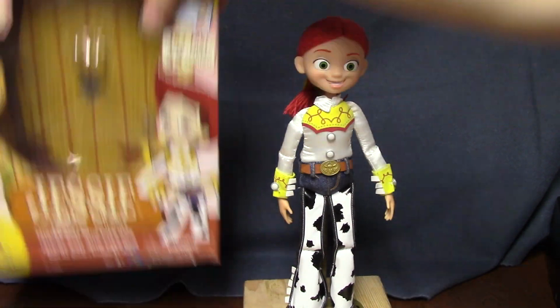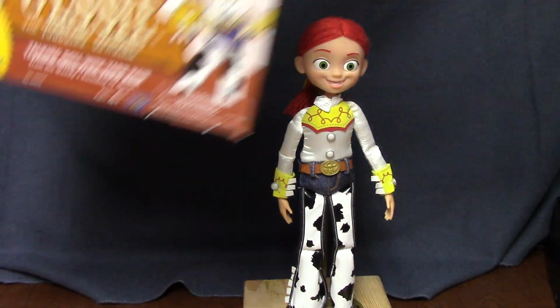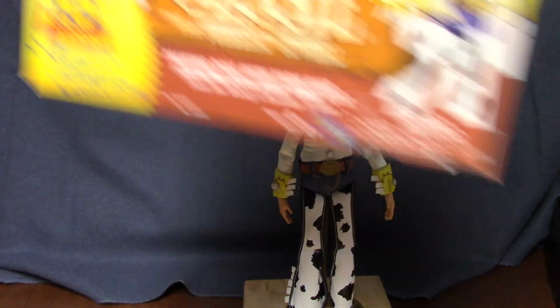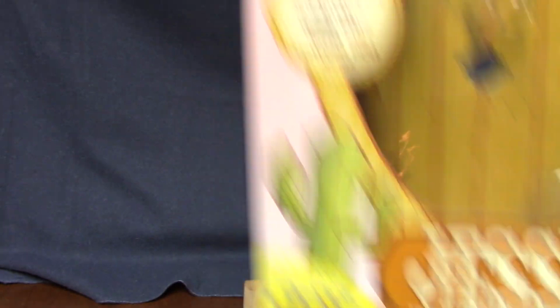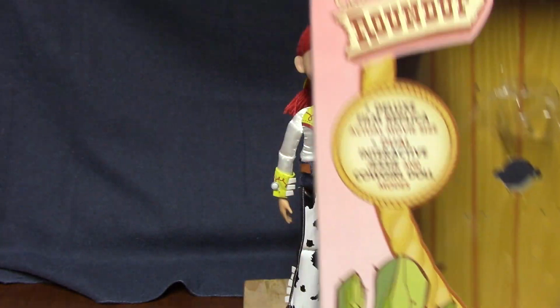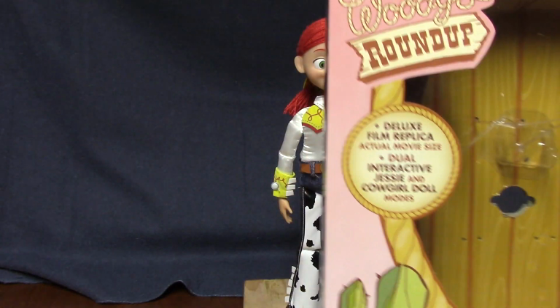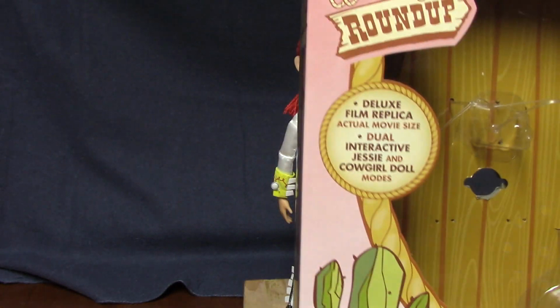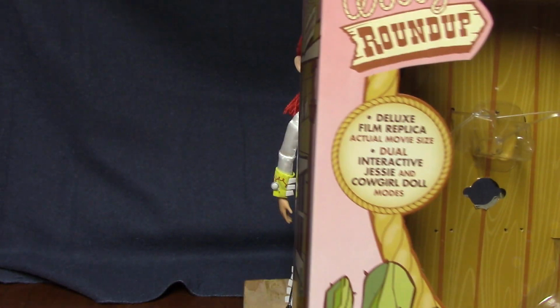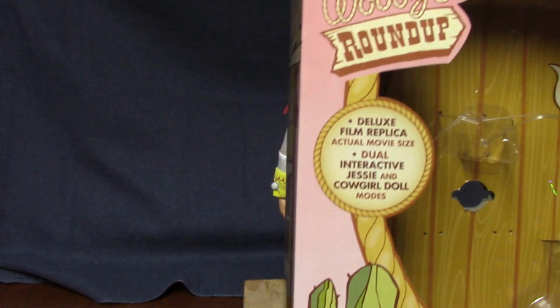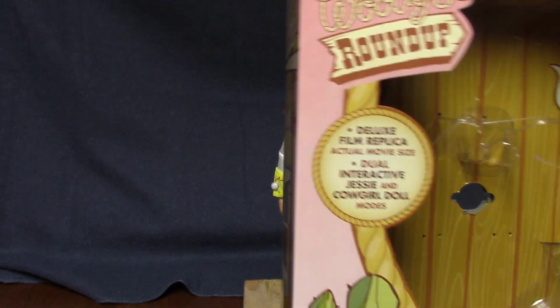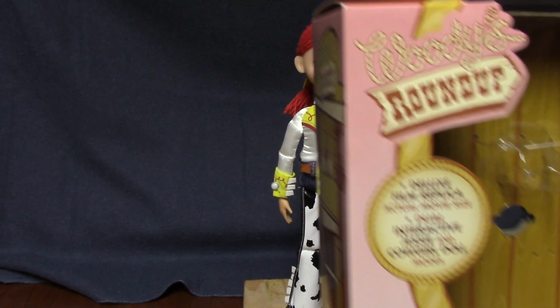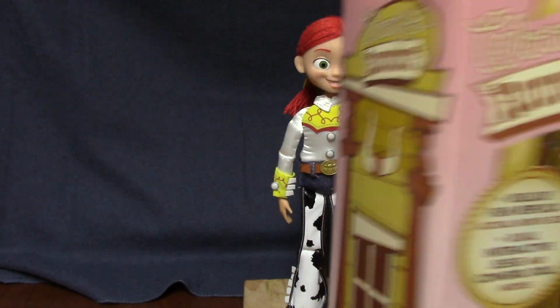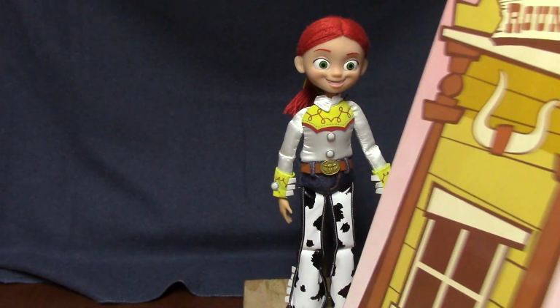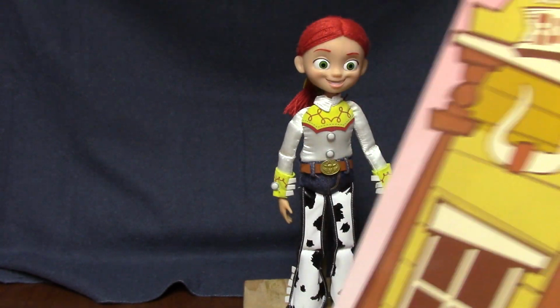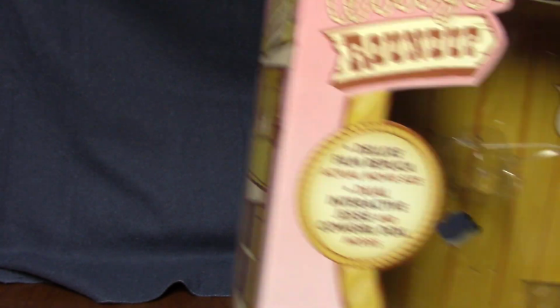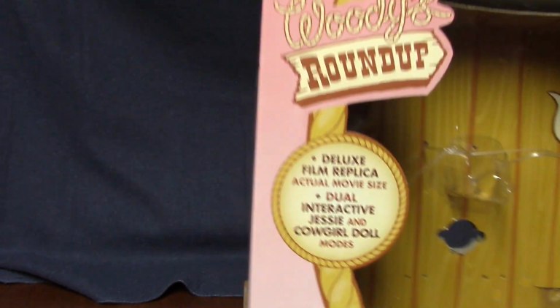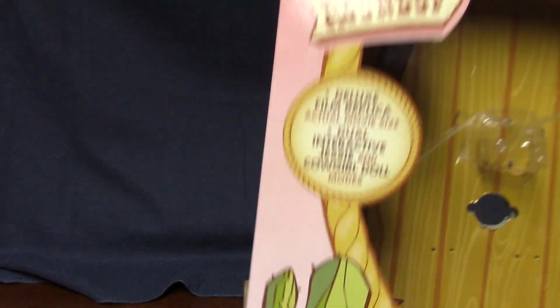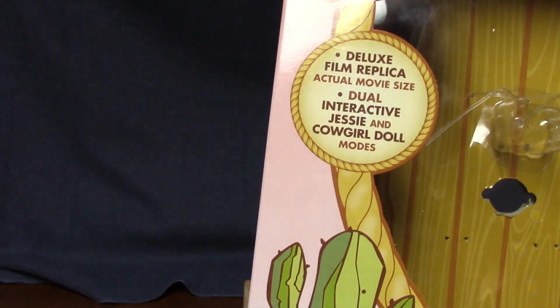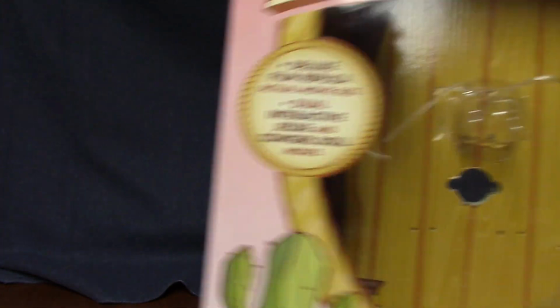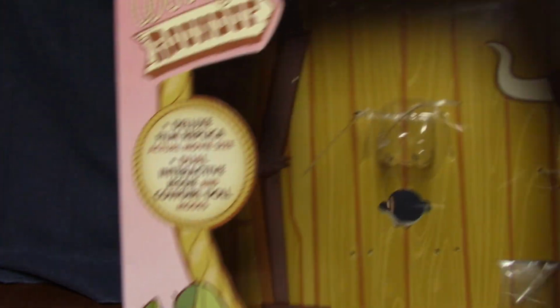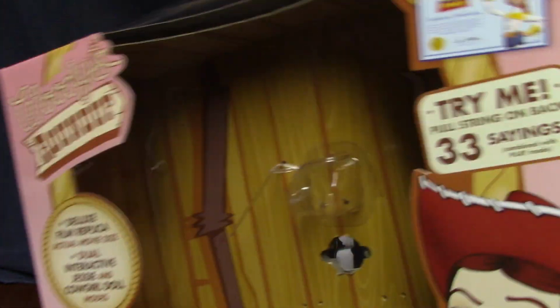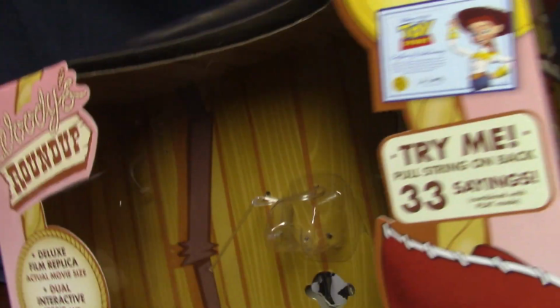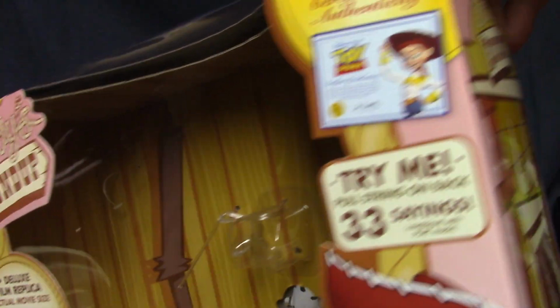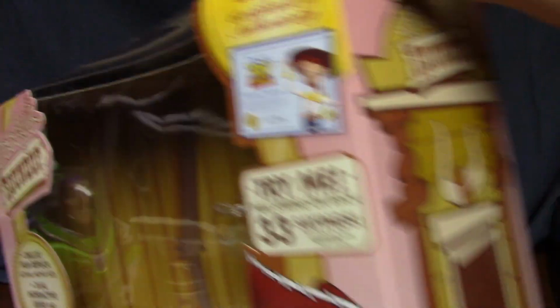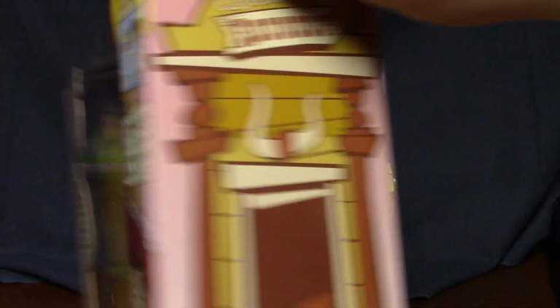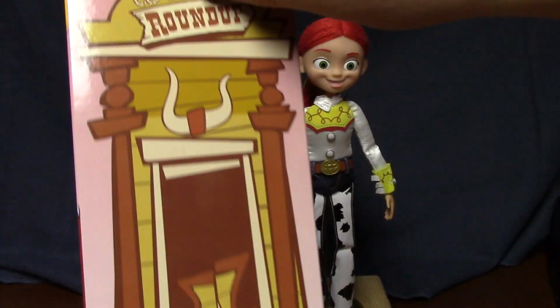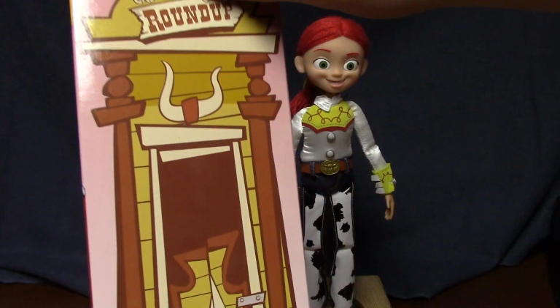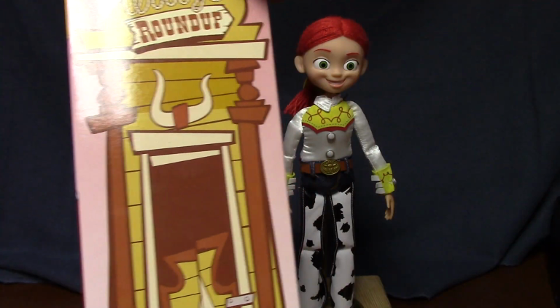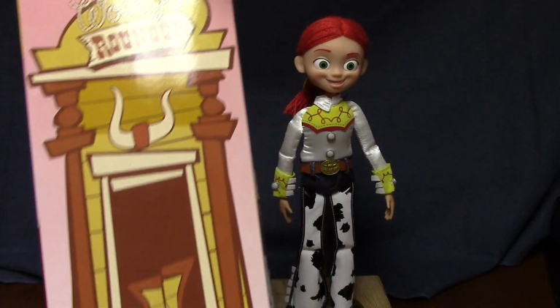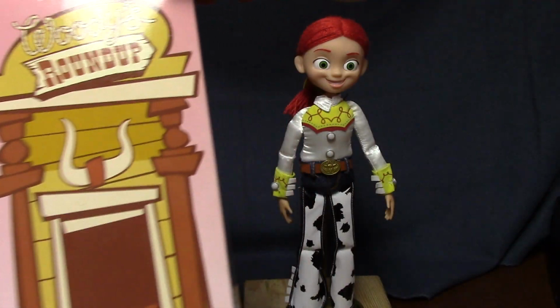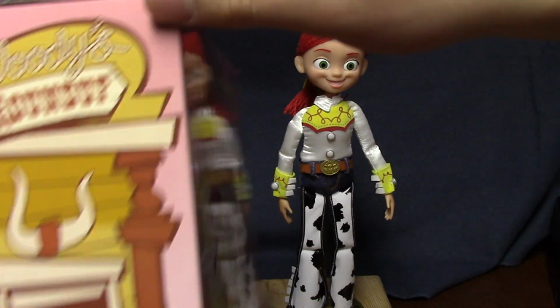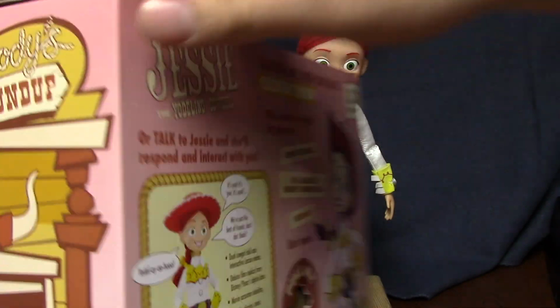Here's the box. It has a slight pink tinge to it, and it has the Woody's Roundup theme.